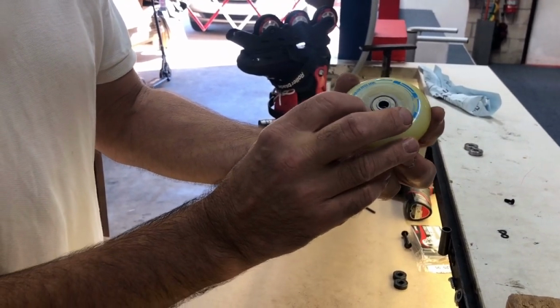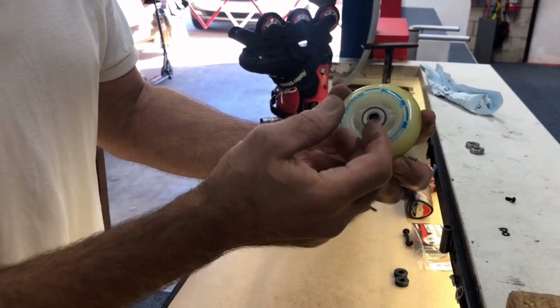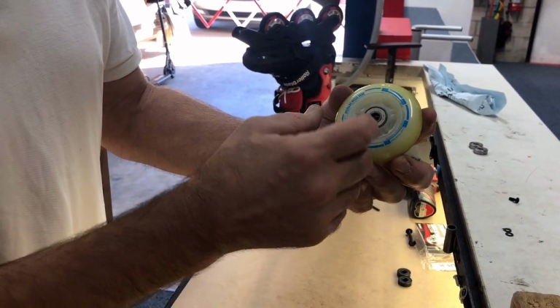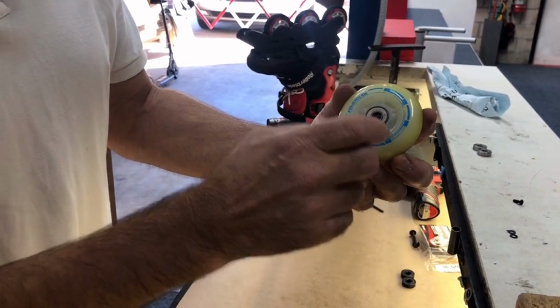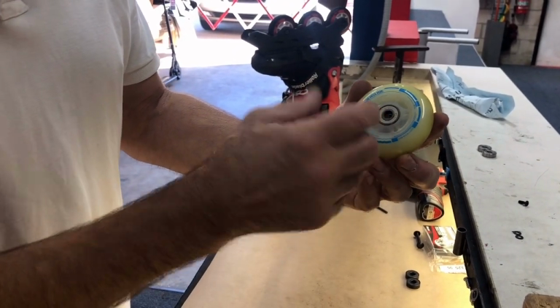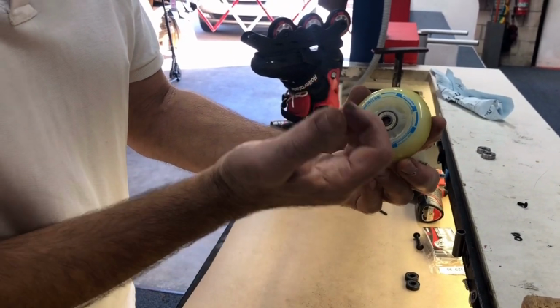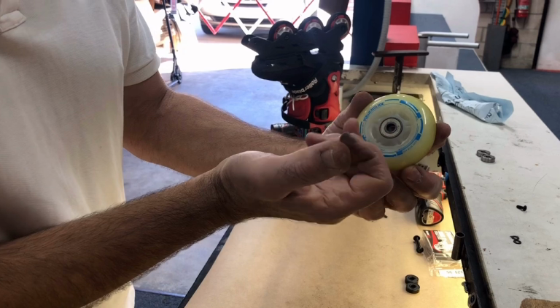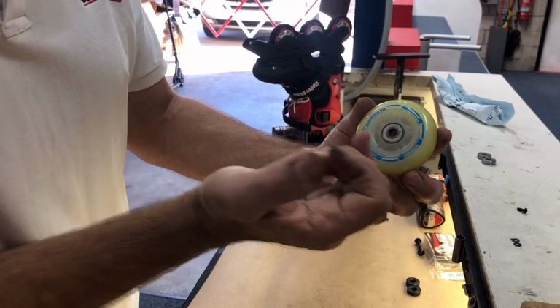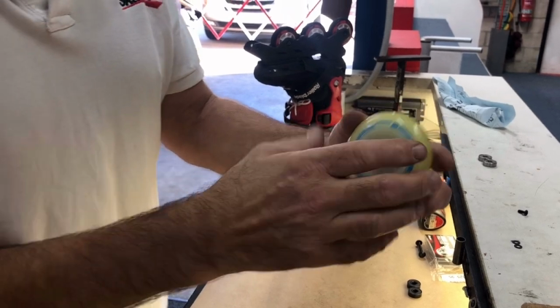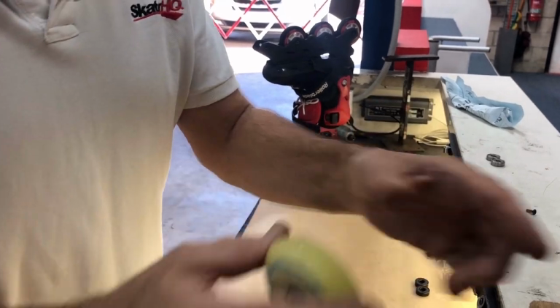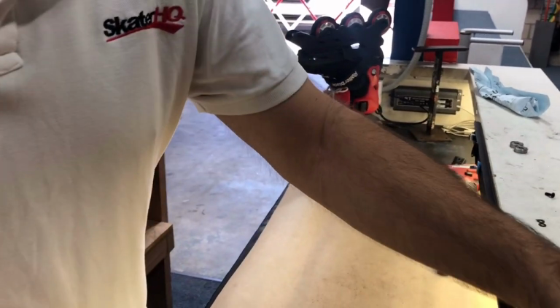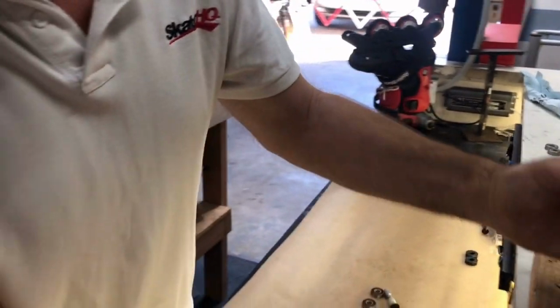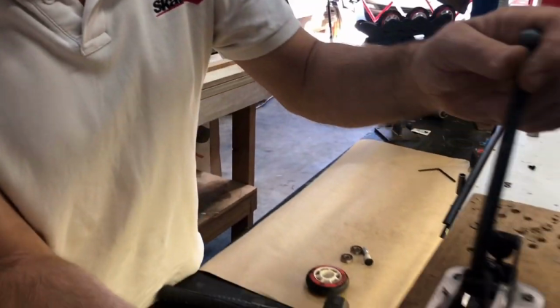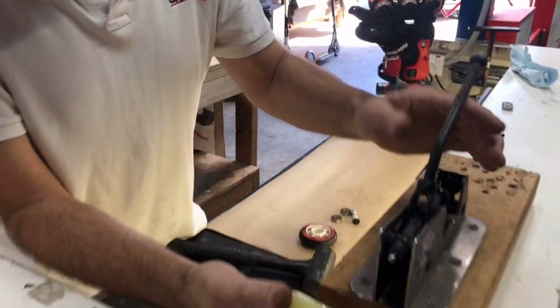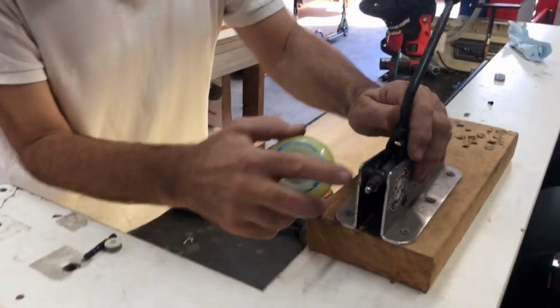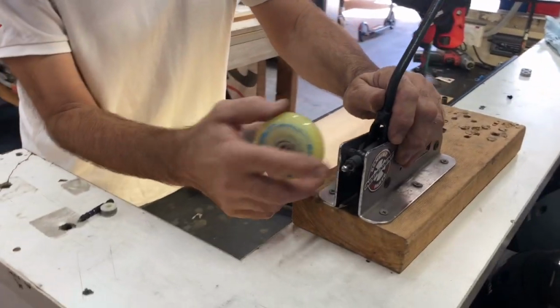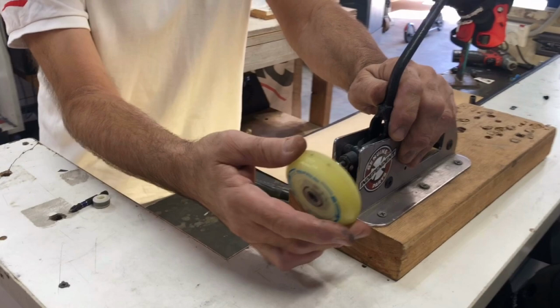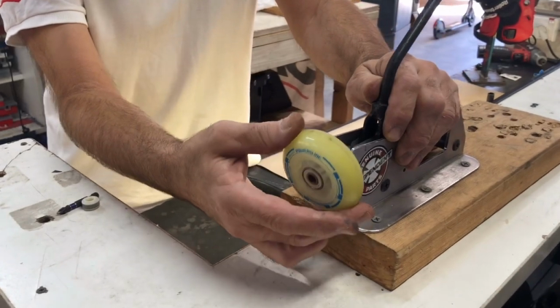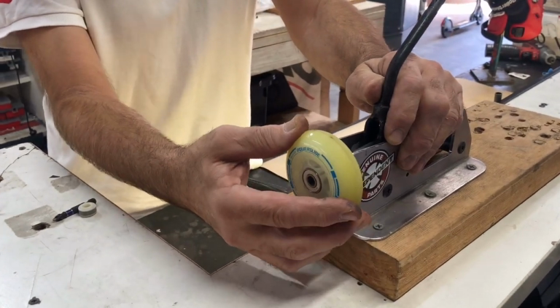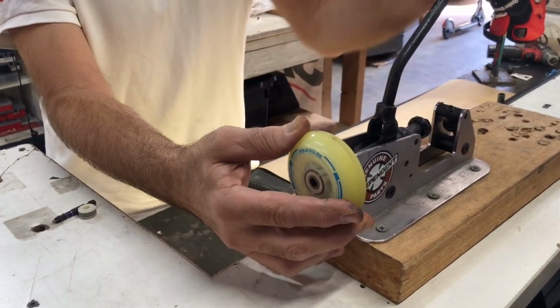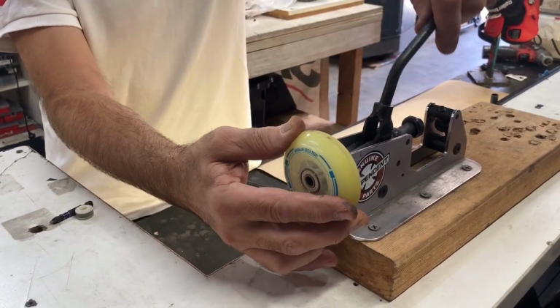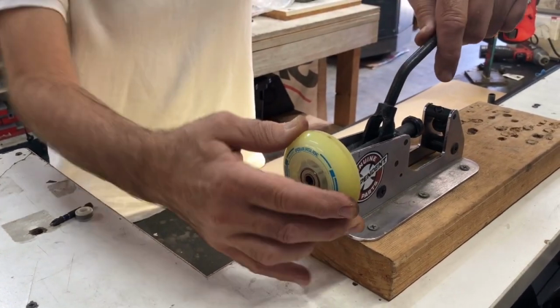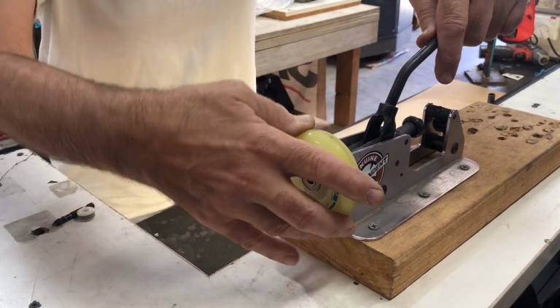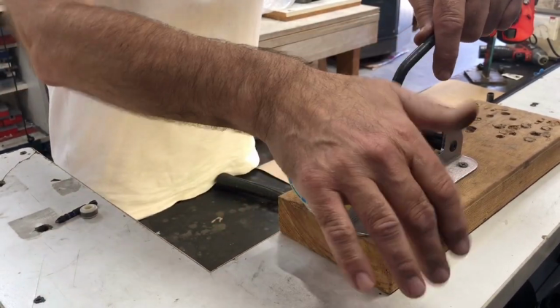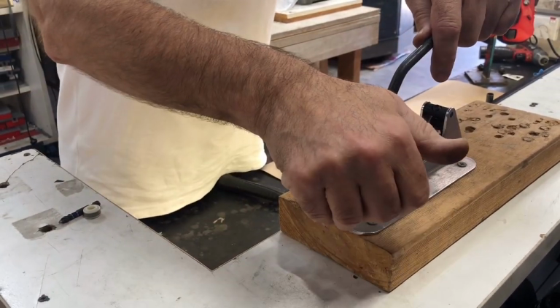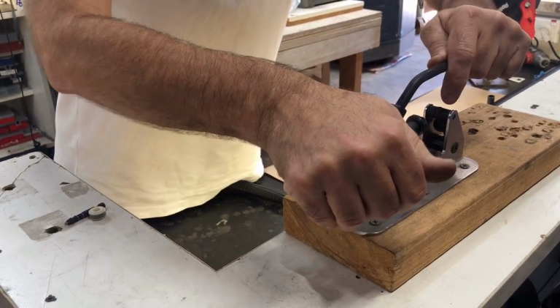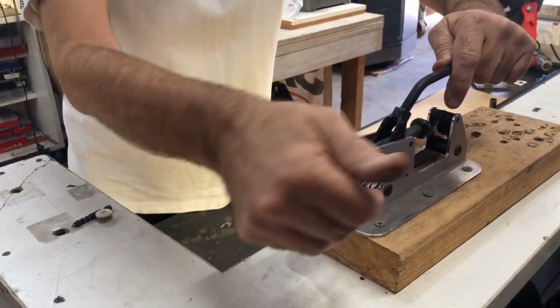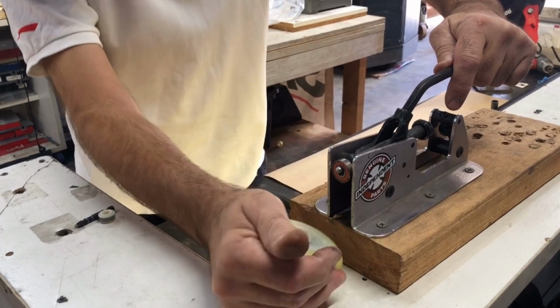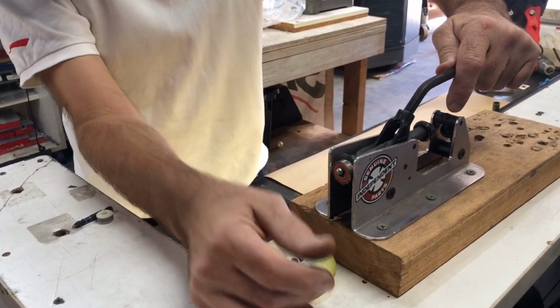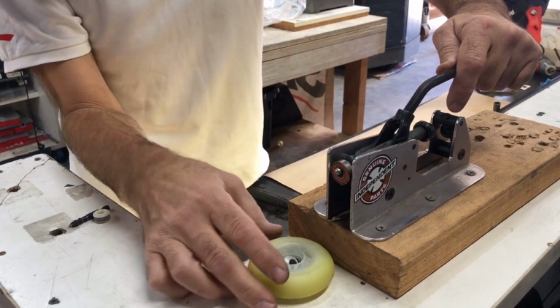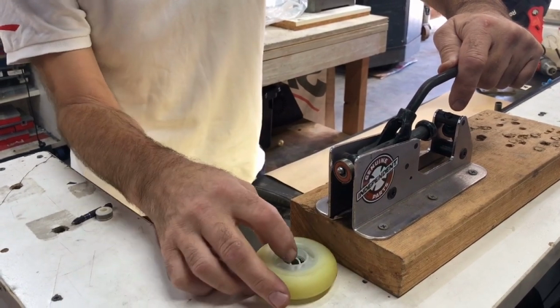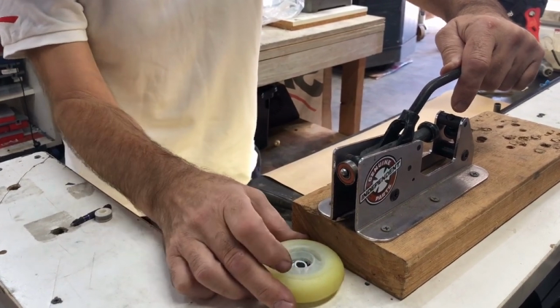These are a little bit more difficult because they don't have a spacer that you can push through, so with this one we actually have to pull the bearing out. There's a little tool with a hook — you just put the bearing over the top of that, push down on the wheel, and pull the bearing out of the side of the wheel.